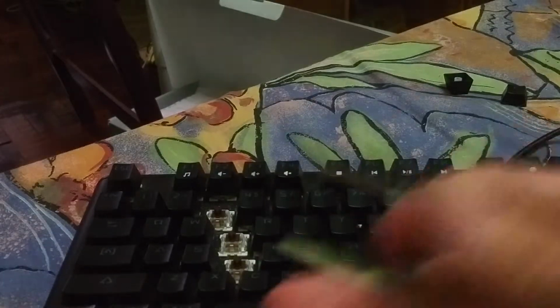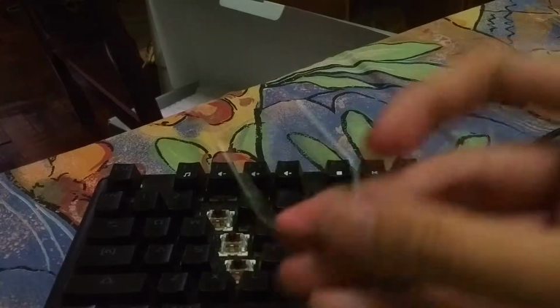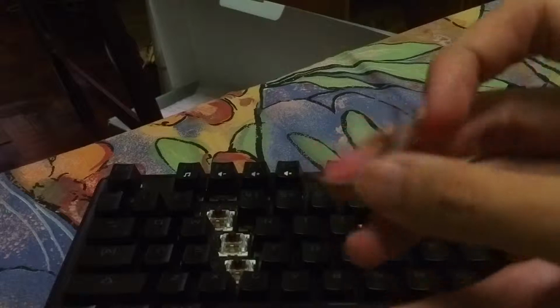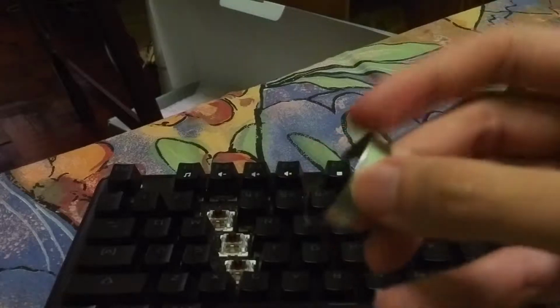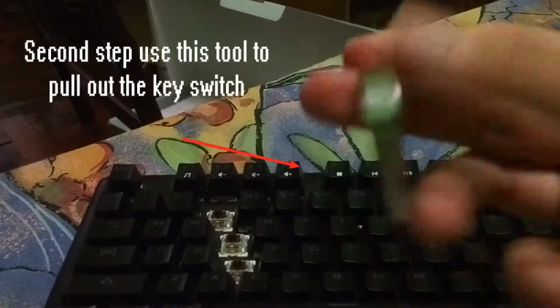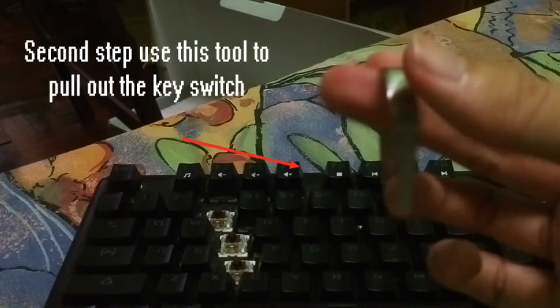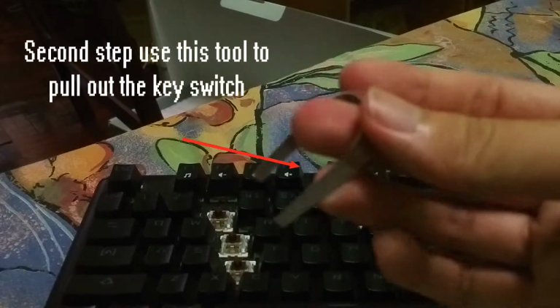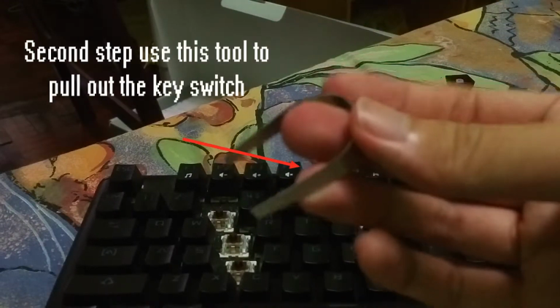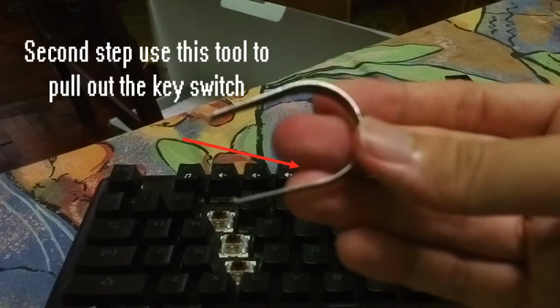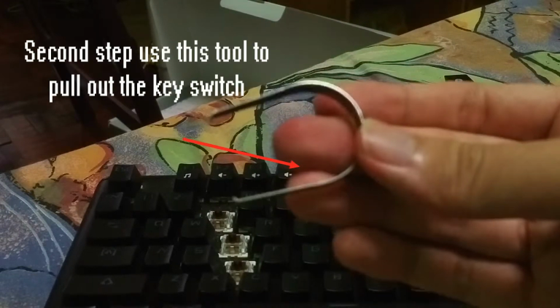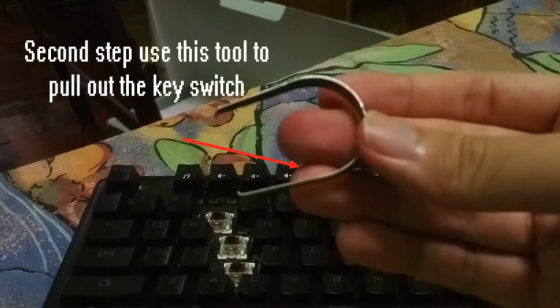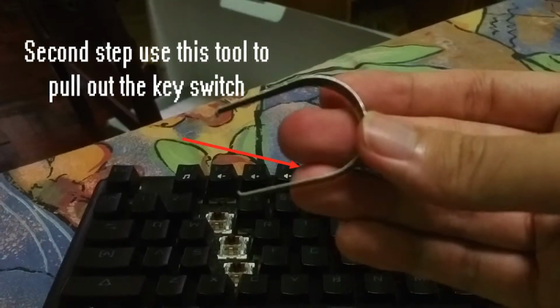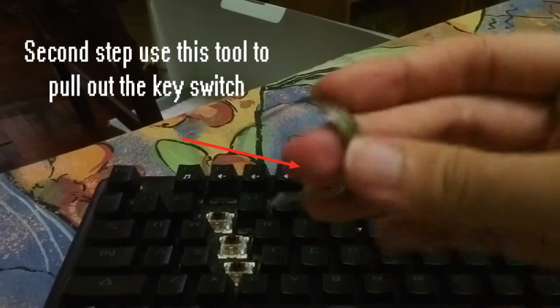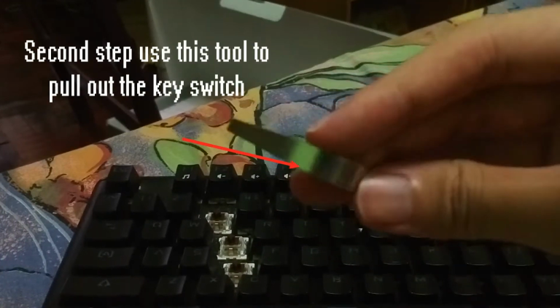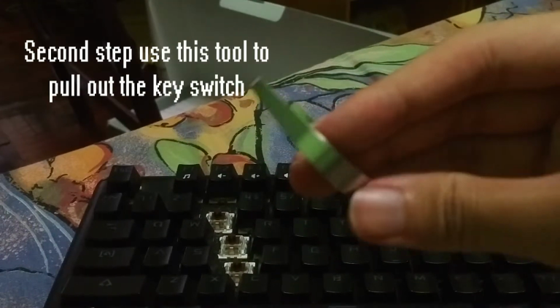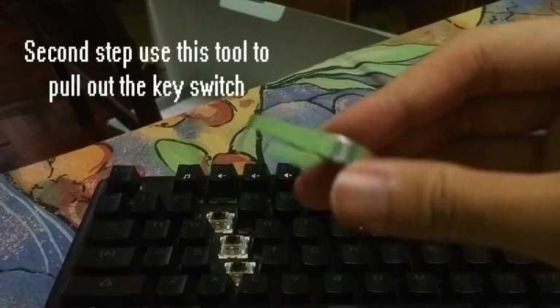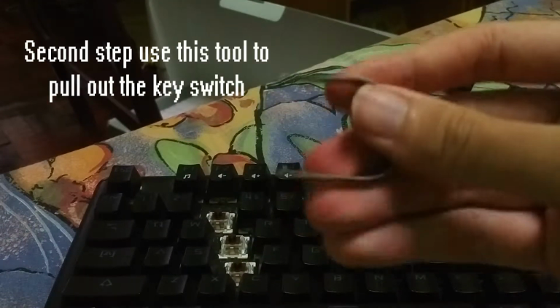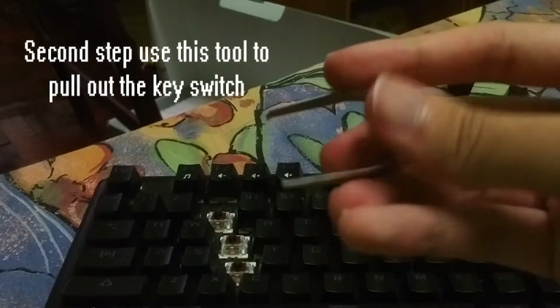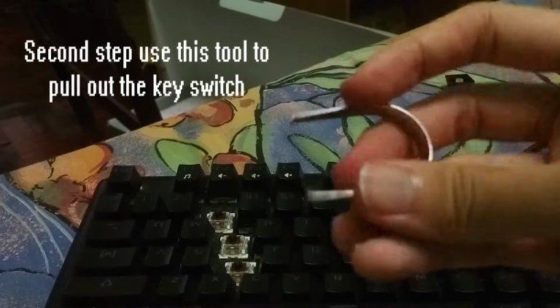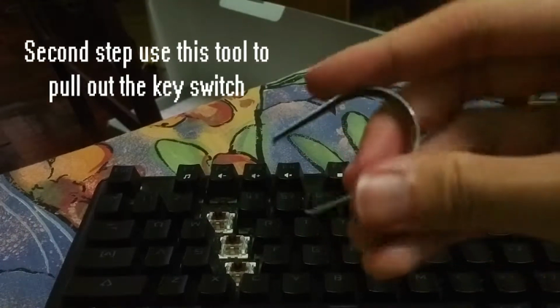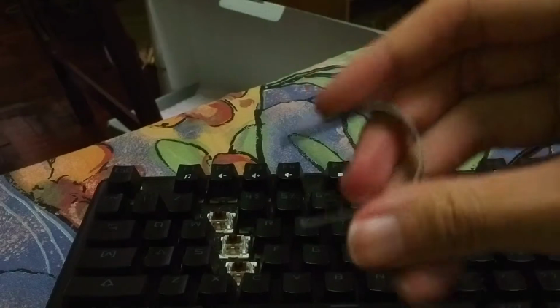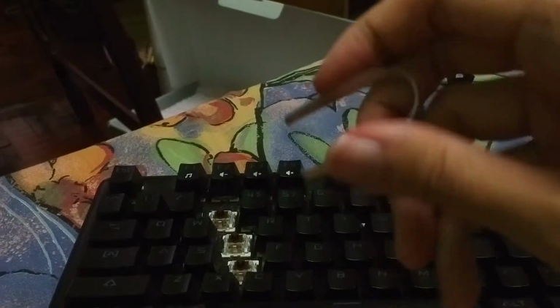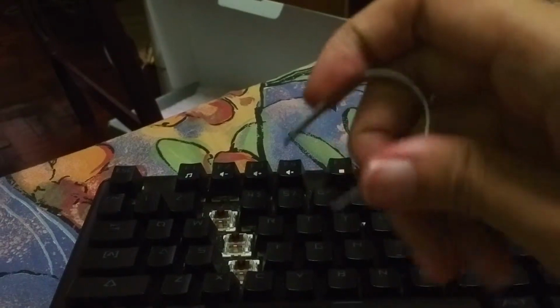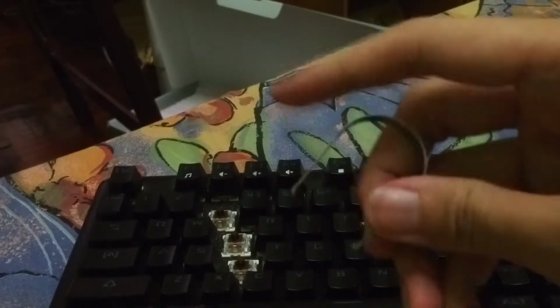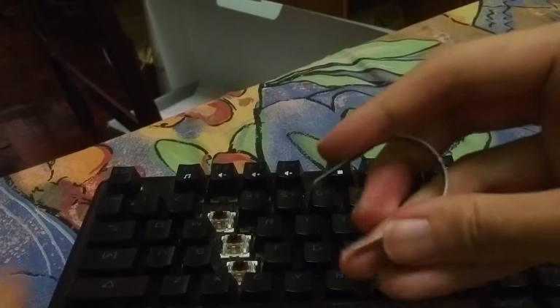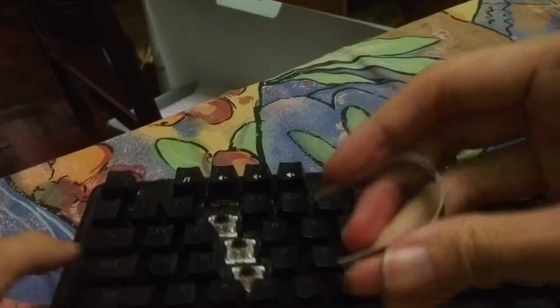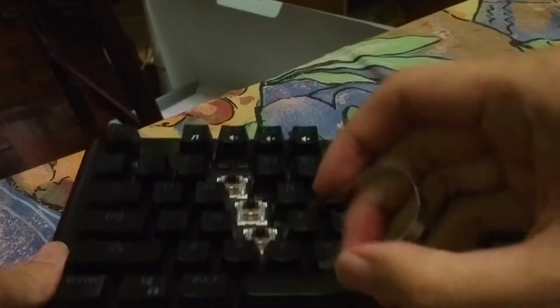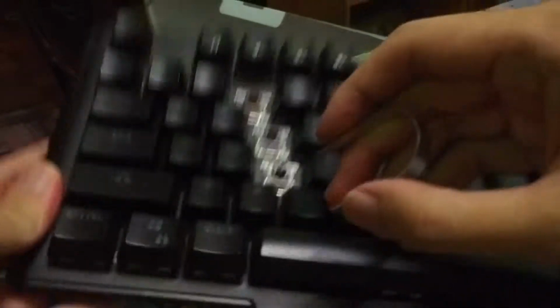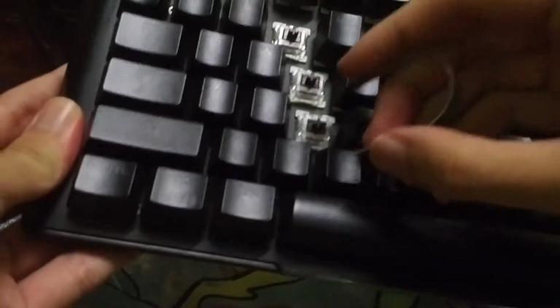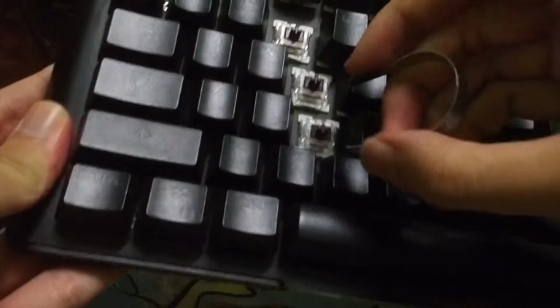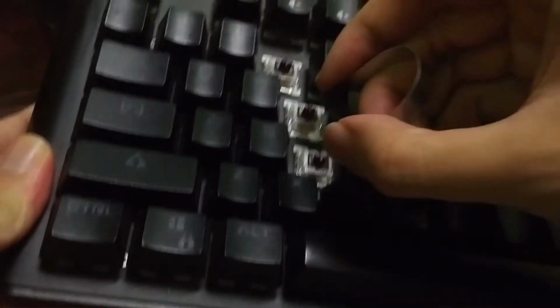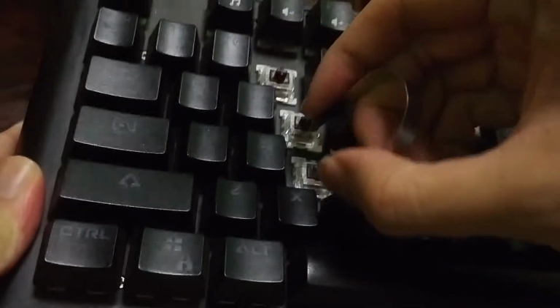The next tool you need is this metal pin. This pin will help you to pull out your key switches from your keyboard.